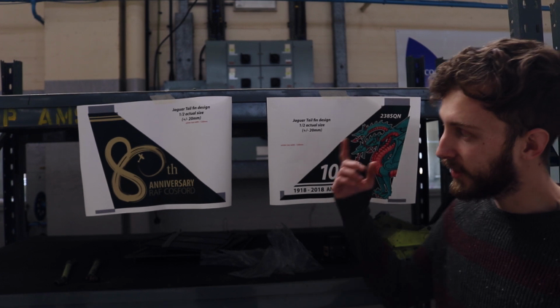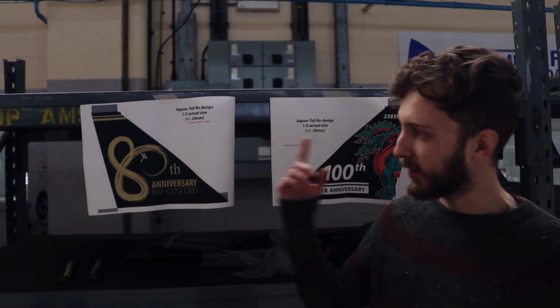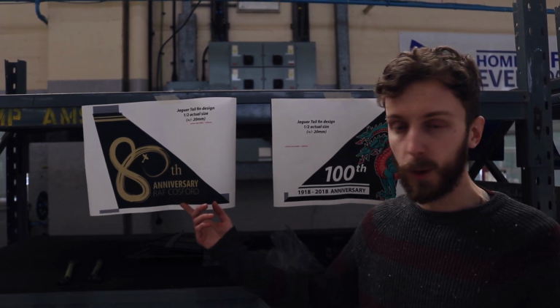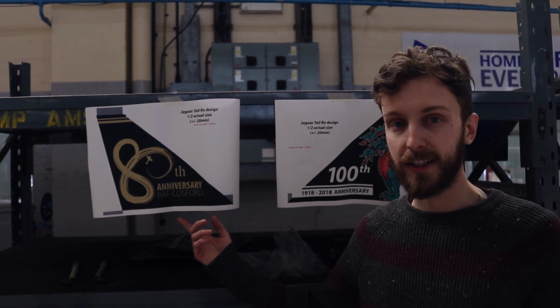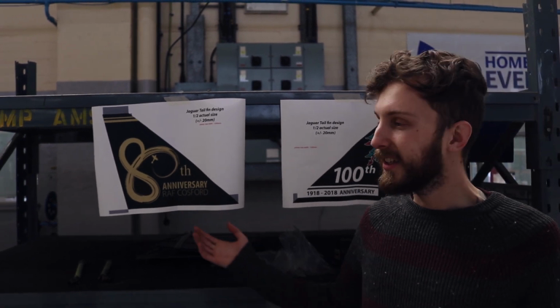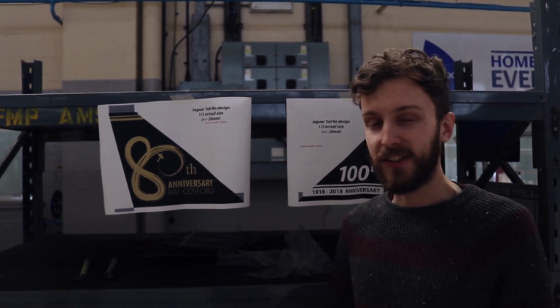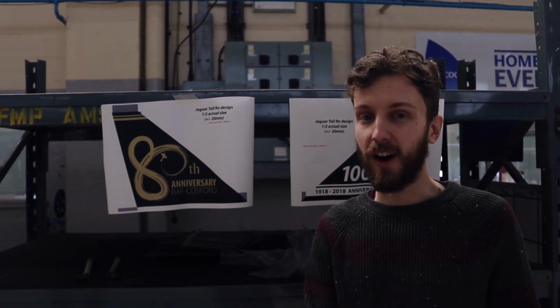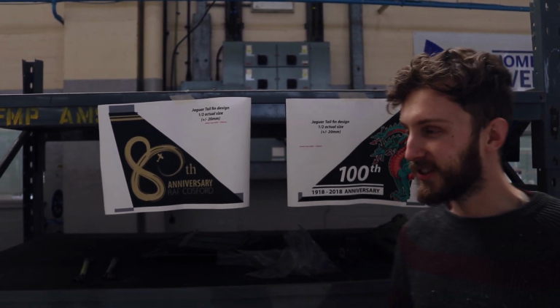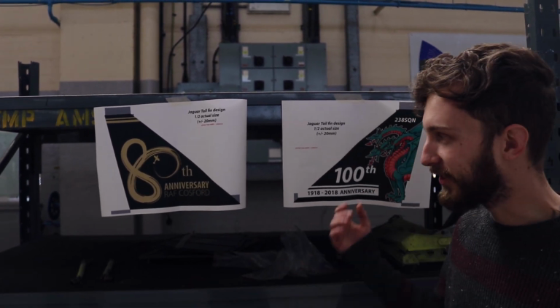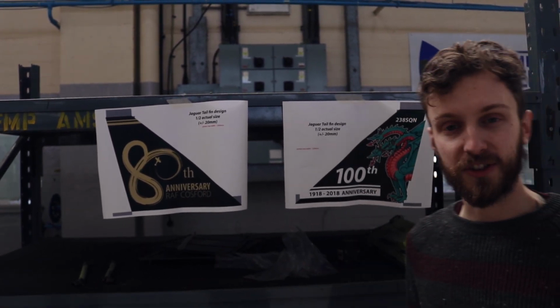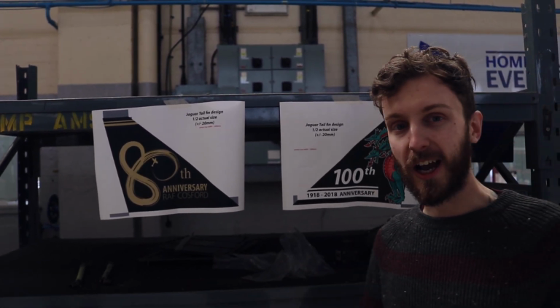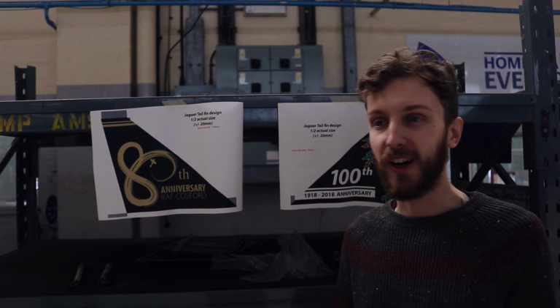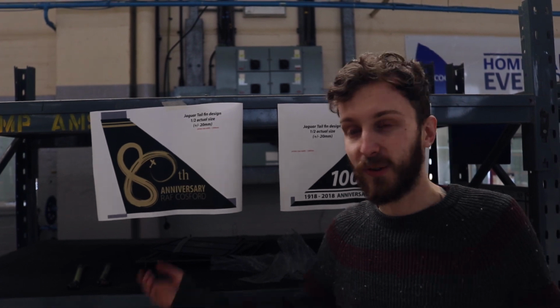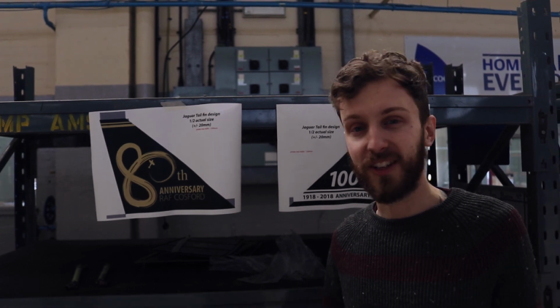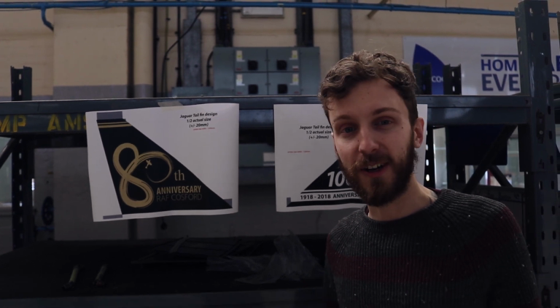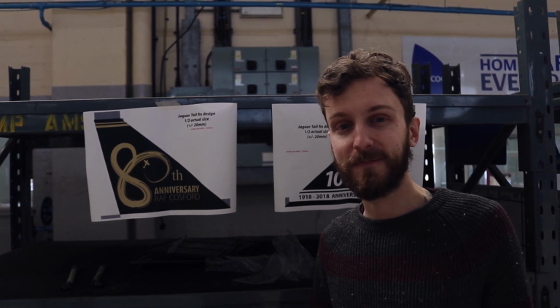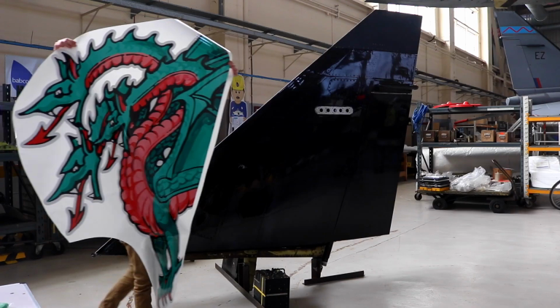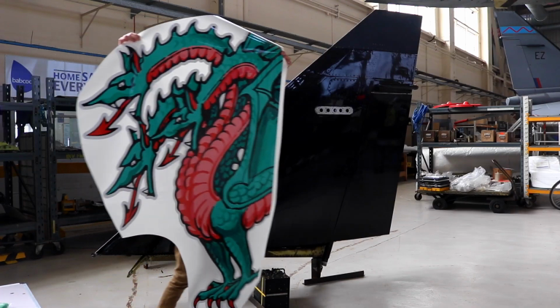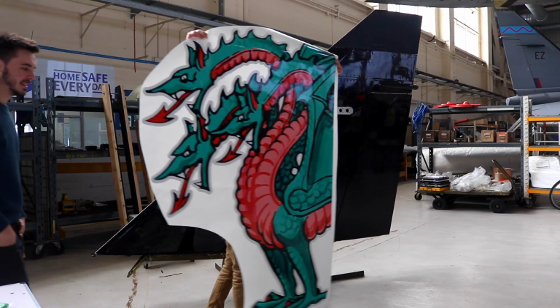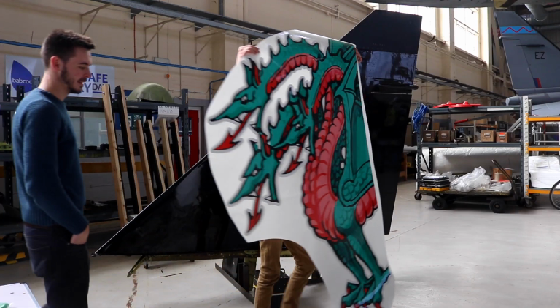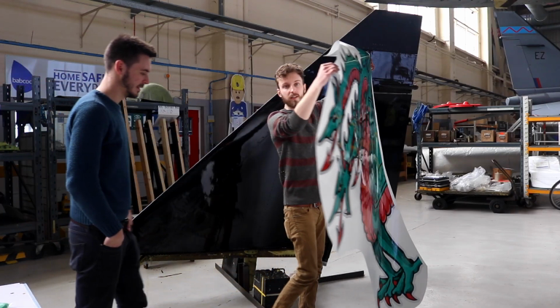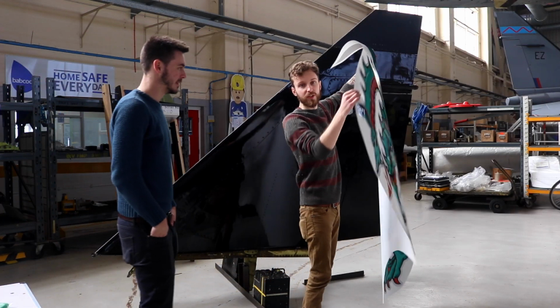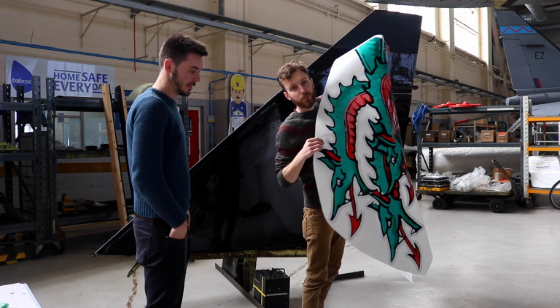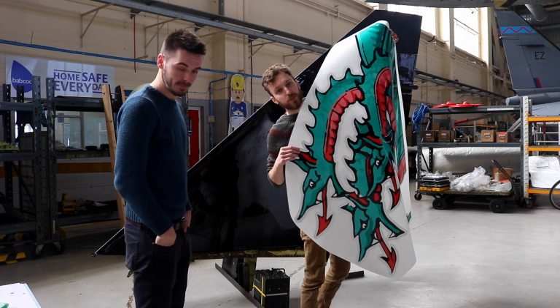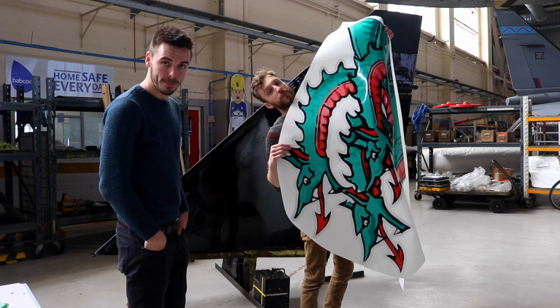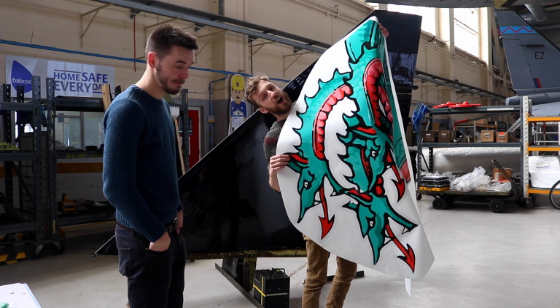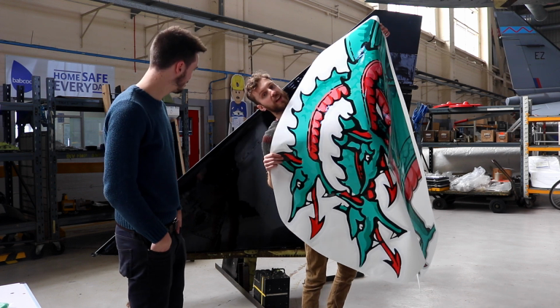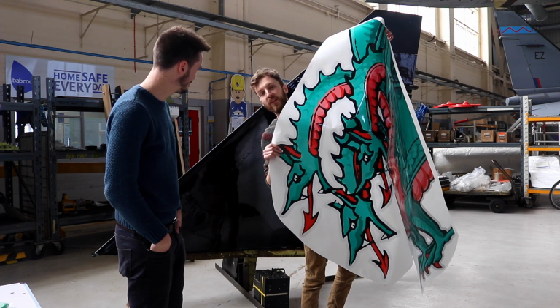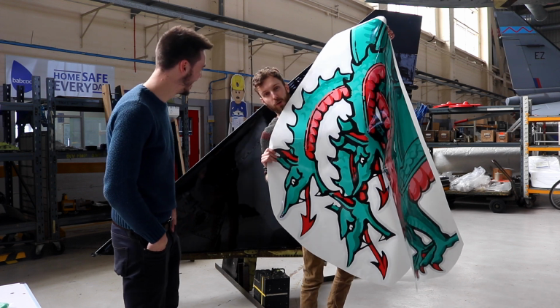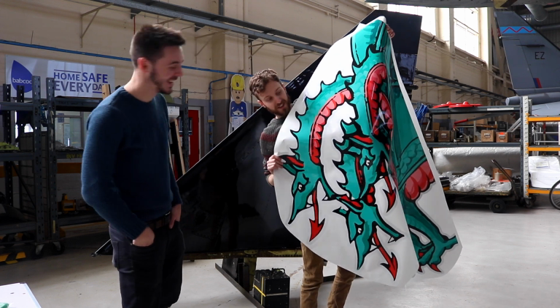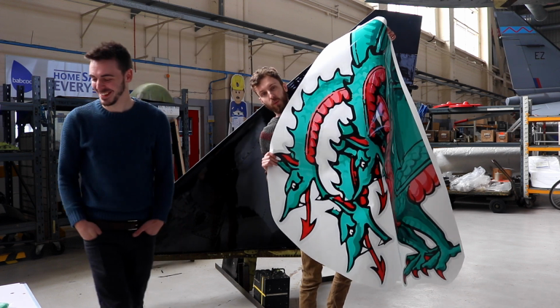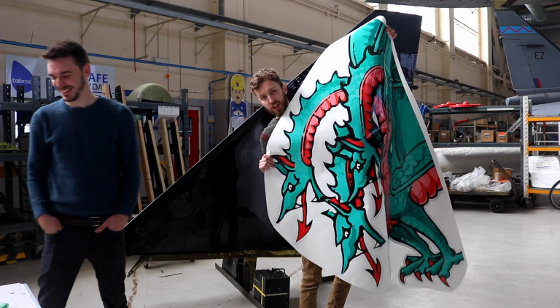The other side we've got the big gold 80. It's going to be hard — I don't know how it's going to work out, but let's have a go anyway. Just to put it into perspective how big the artwork is — this is one sticker.